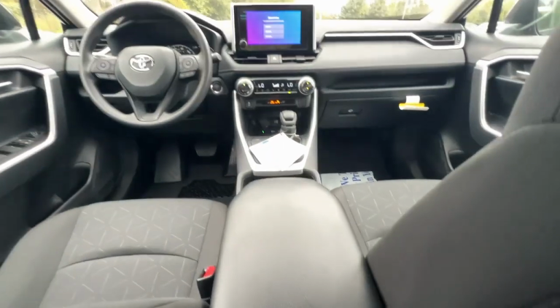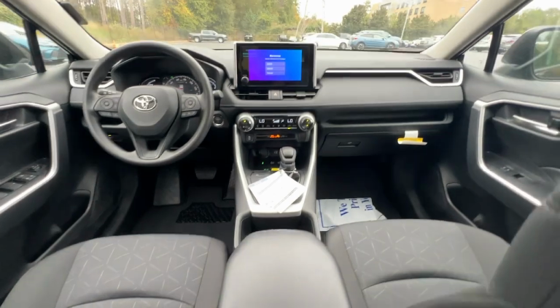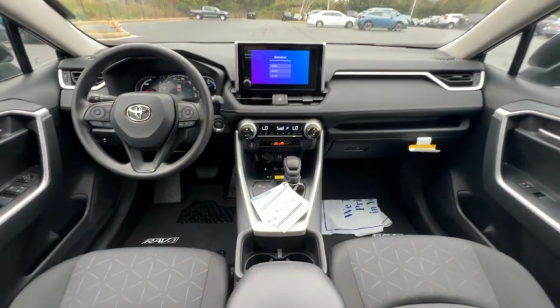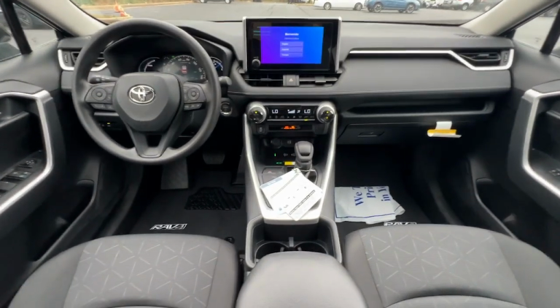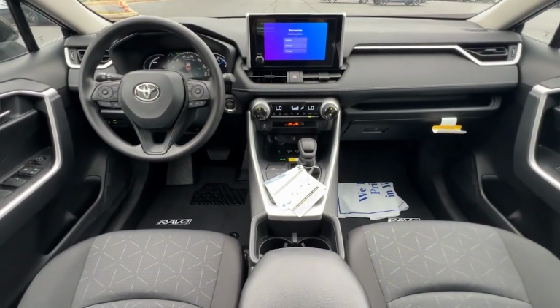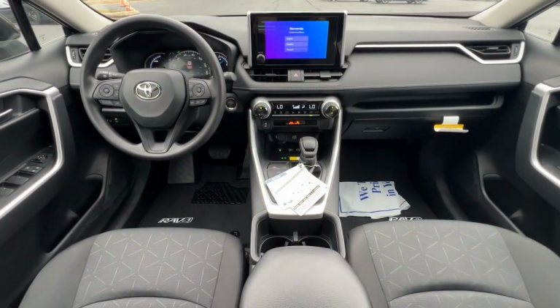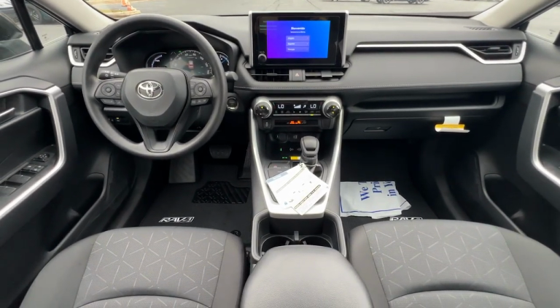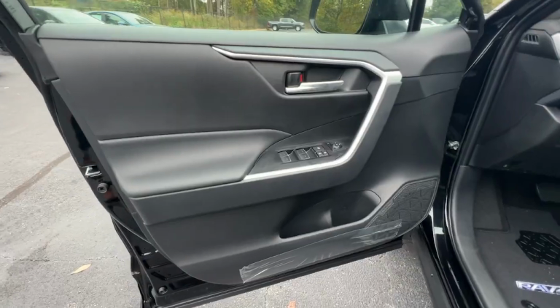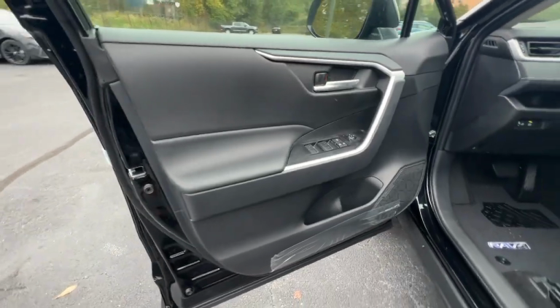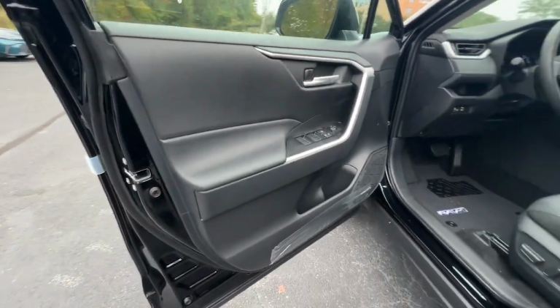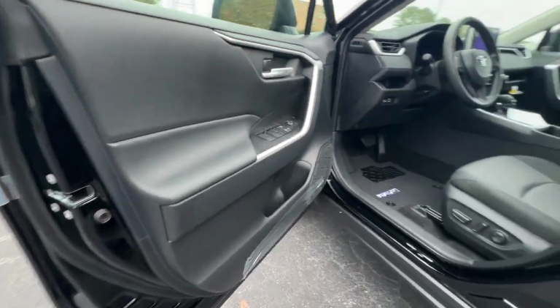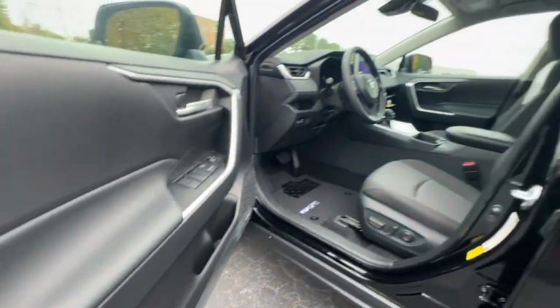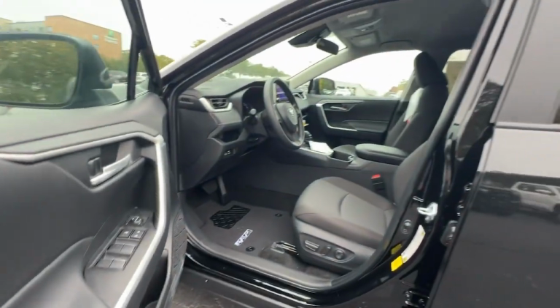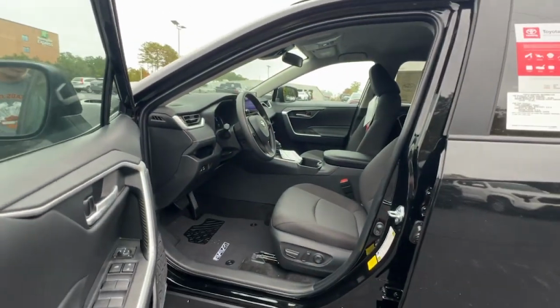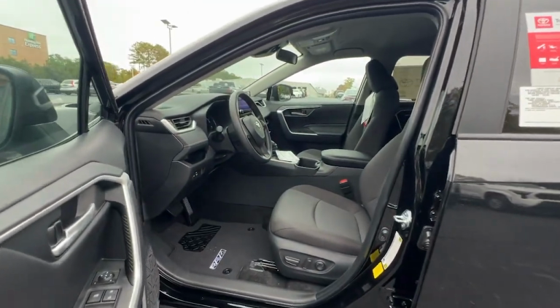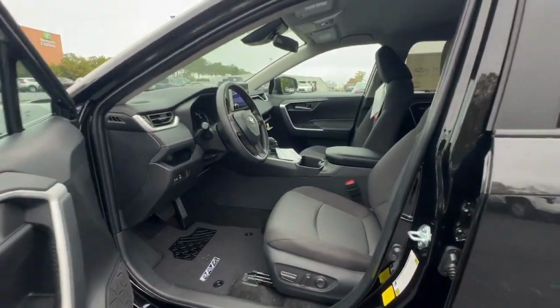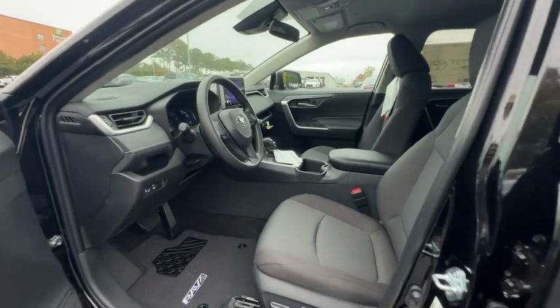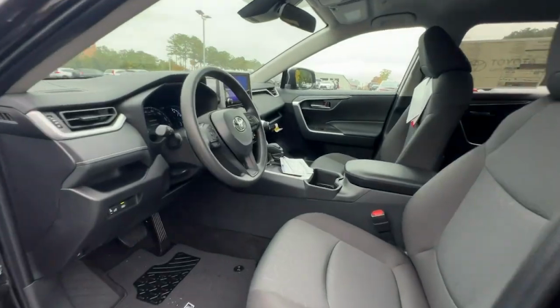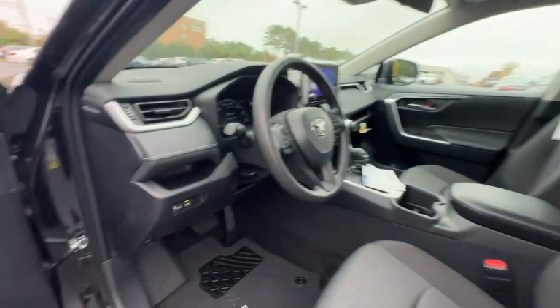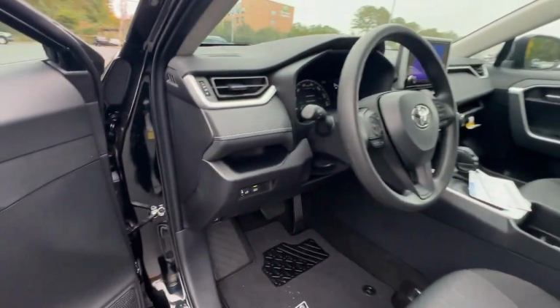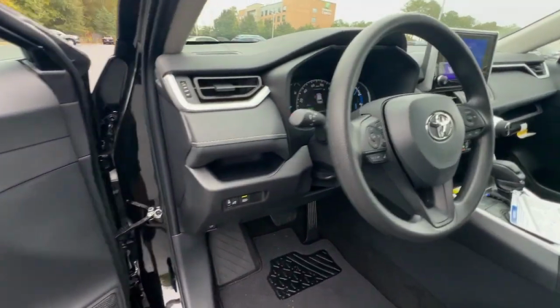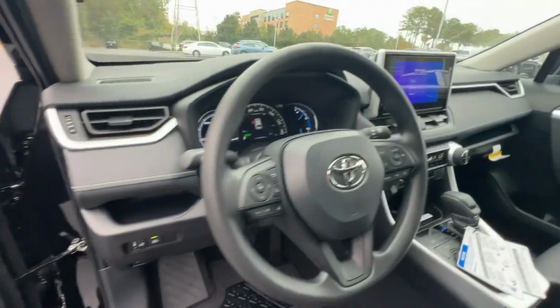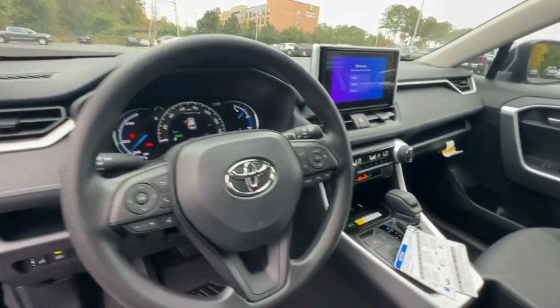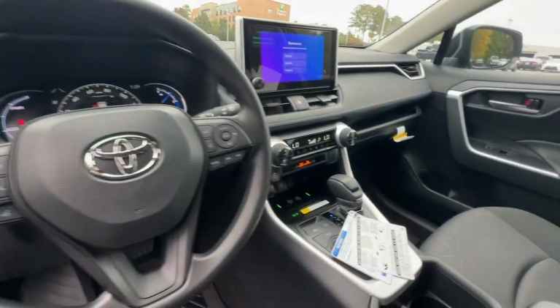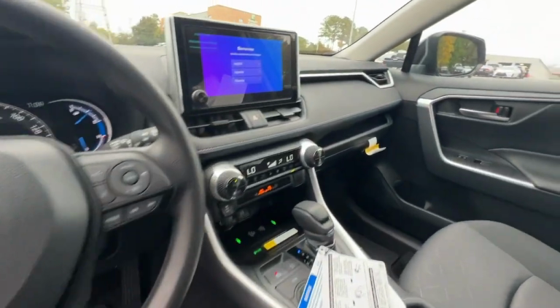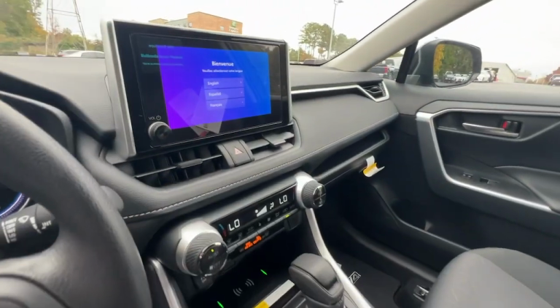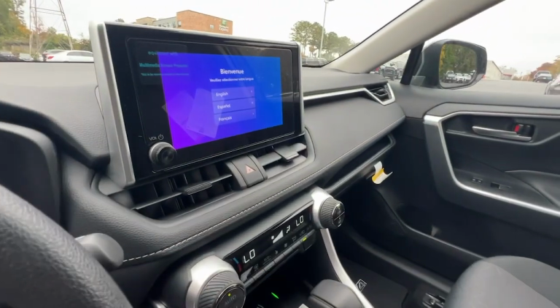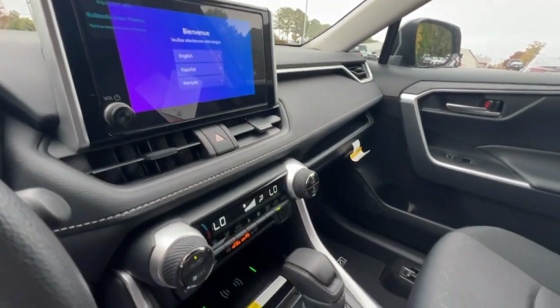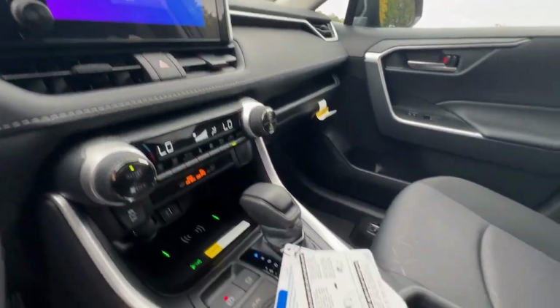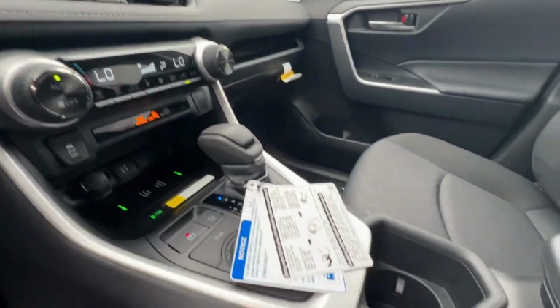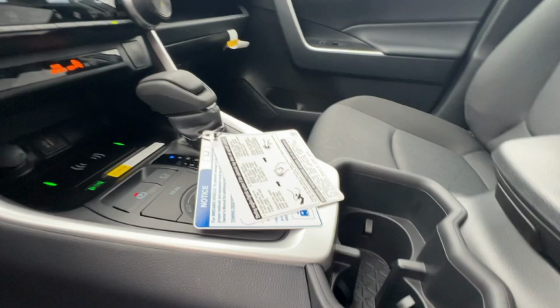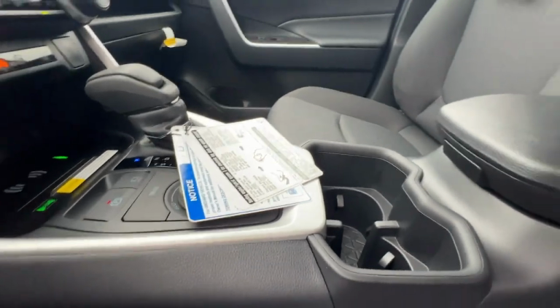Optimize every drive when you're behind the wheel of this smart RAV4 Hybrid. Come in and take a test drive with us. Our professional, courteous staff is here to make sure you get the best possible customer service experience.